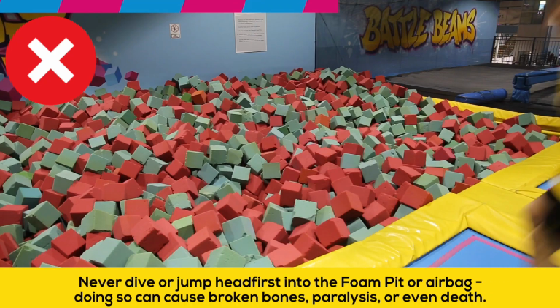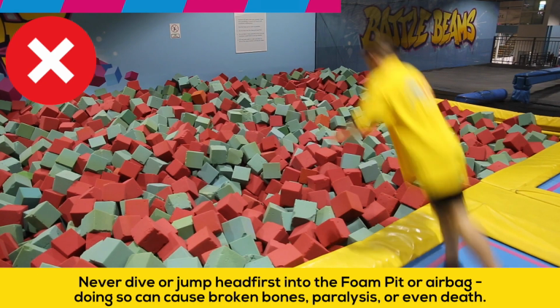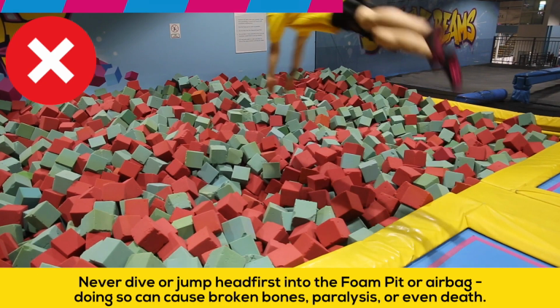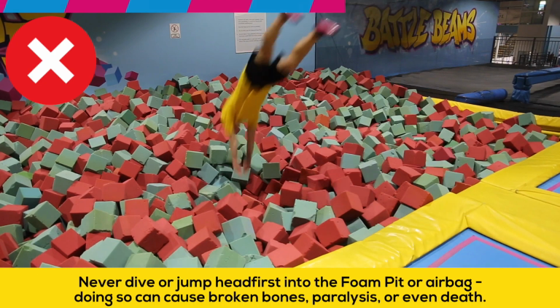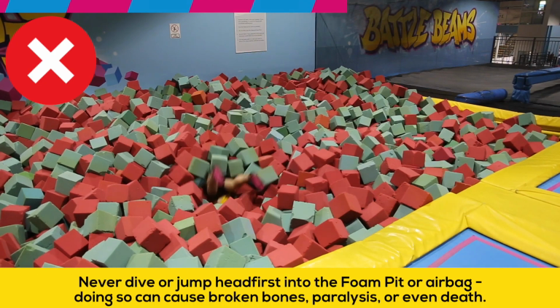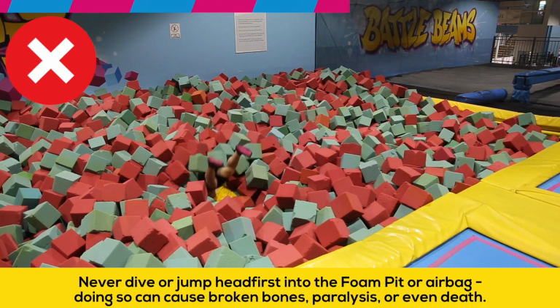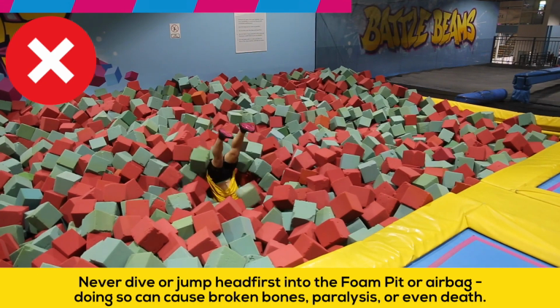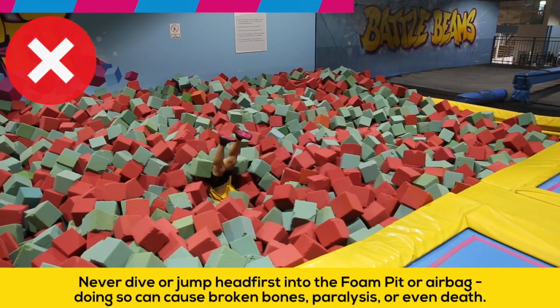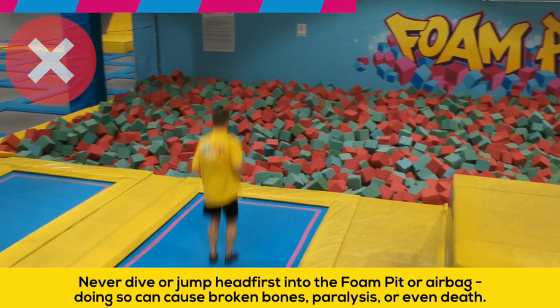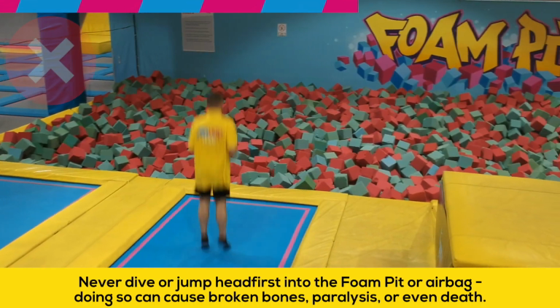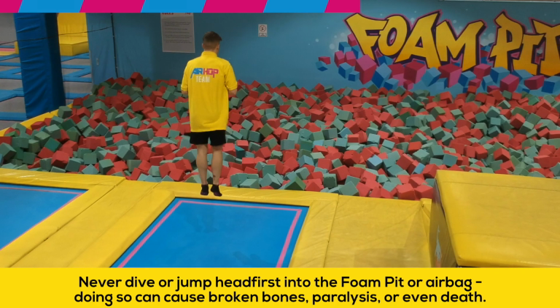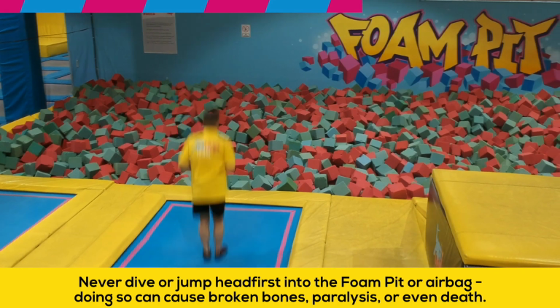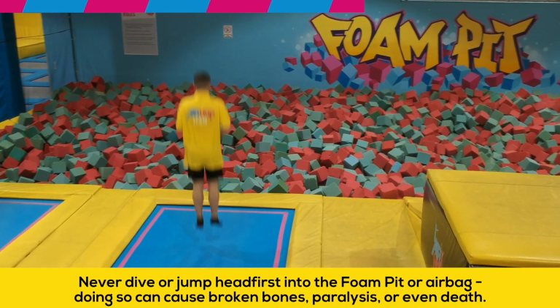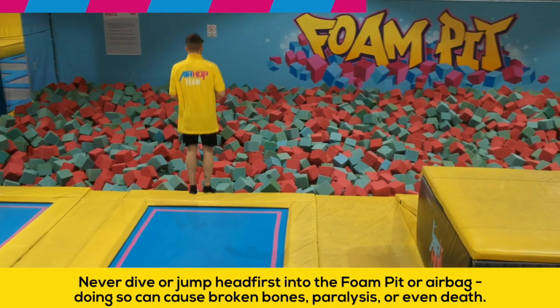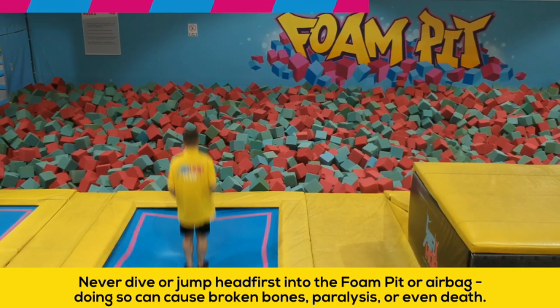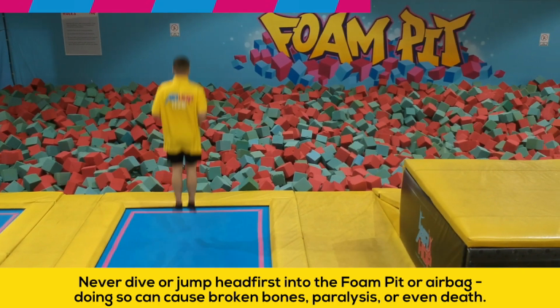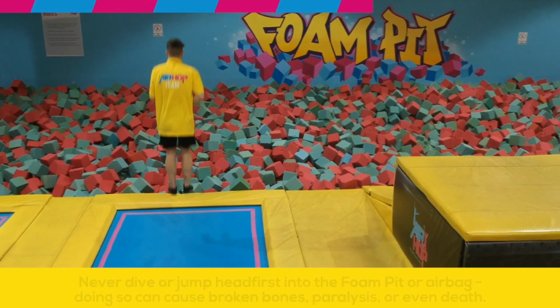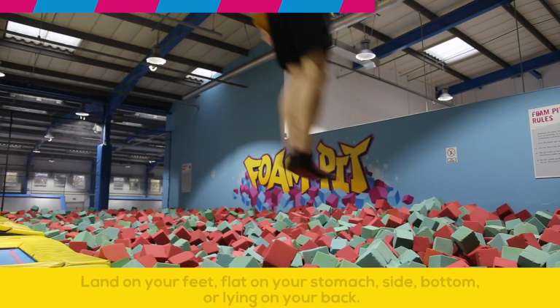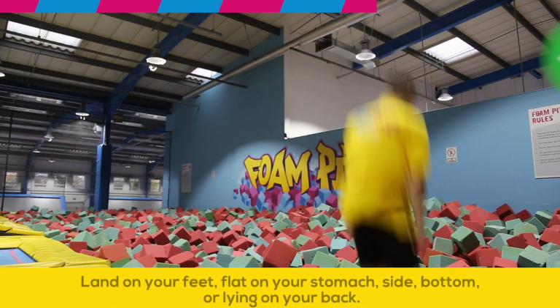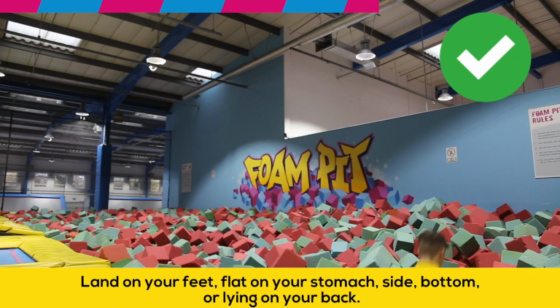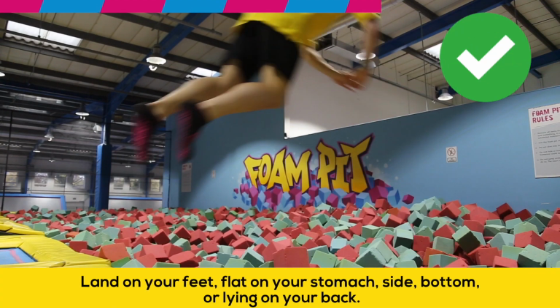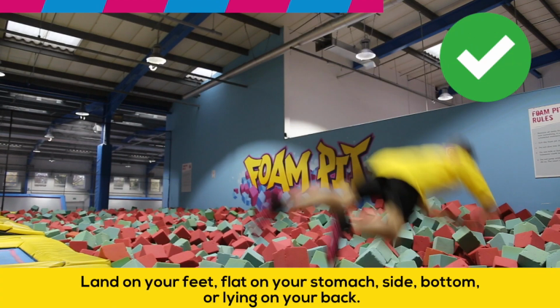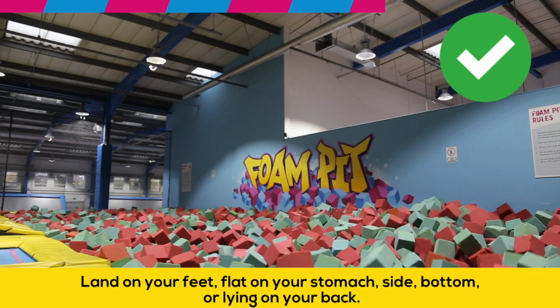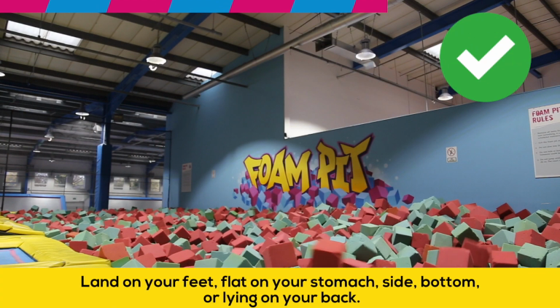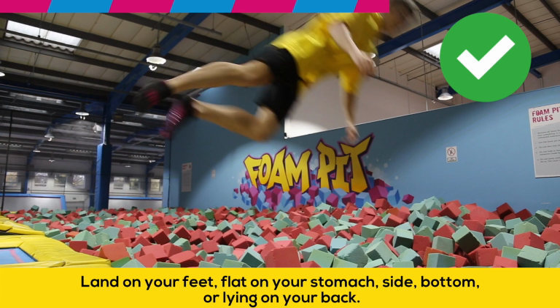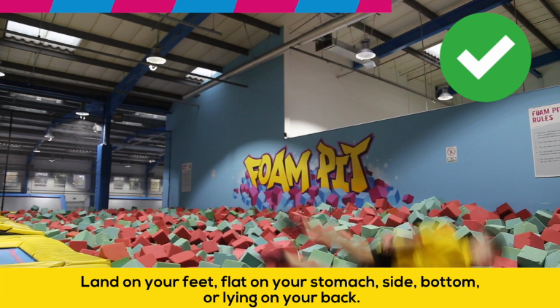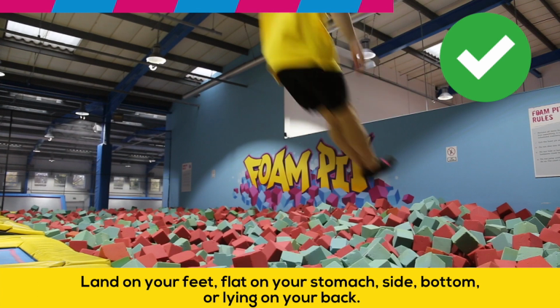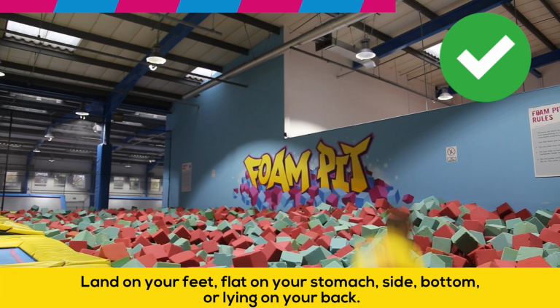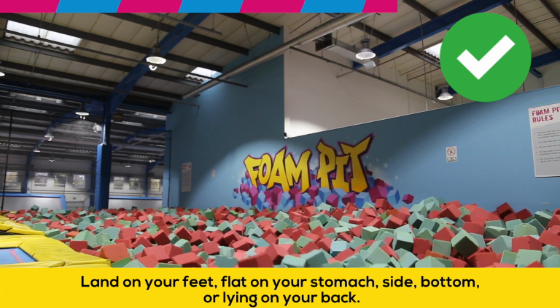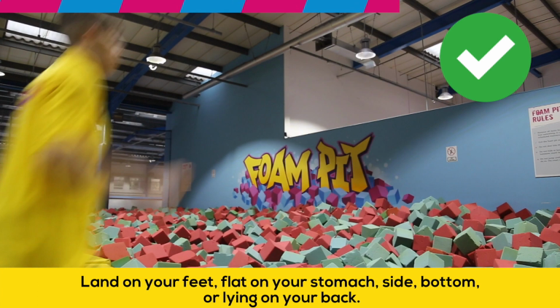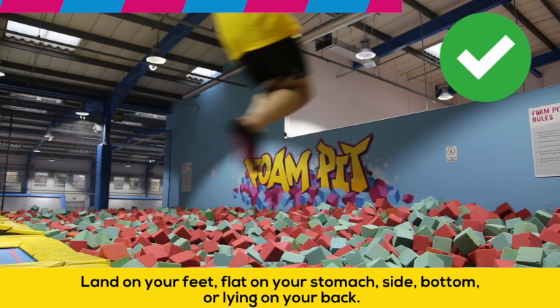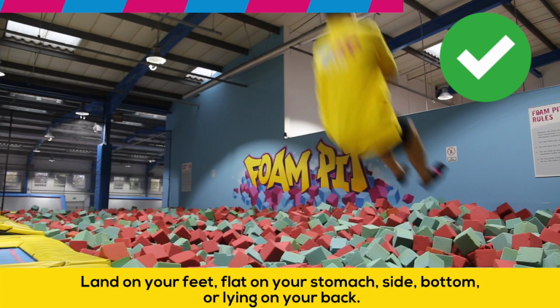Never dive or jump head first into the foam pit or airbag. Doing so can cause broken bones, paralysis, or even death. Land on your feet, flat on your stomach, side, bottom, or lying on your back.